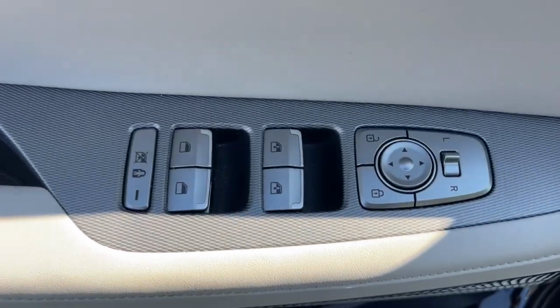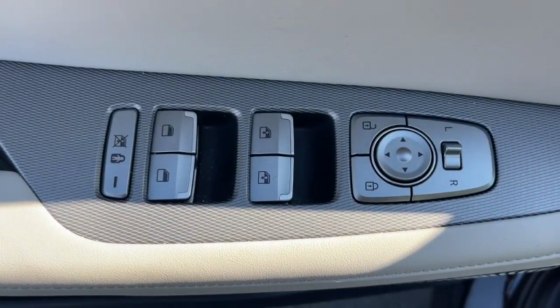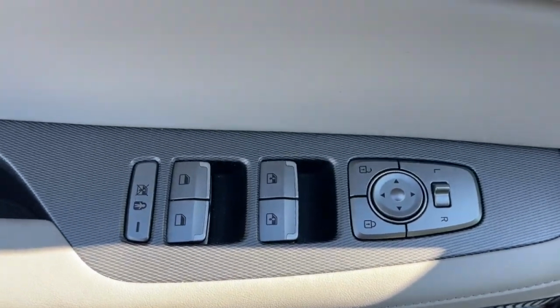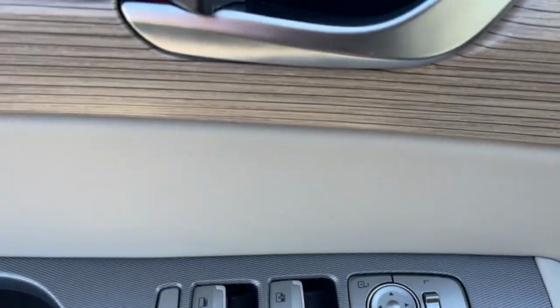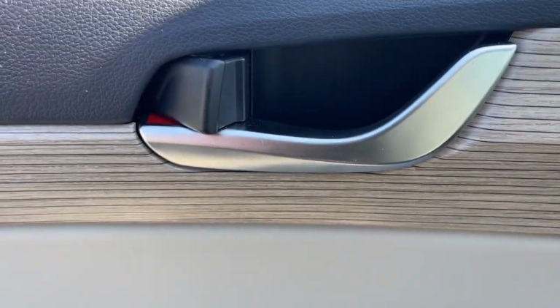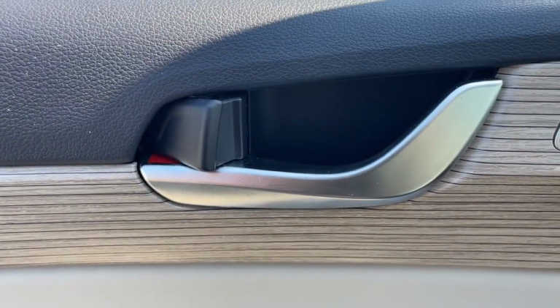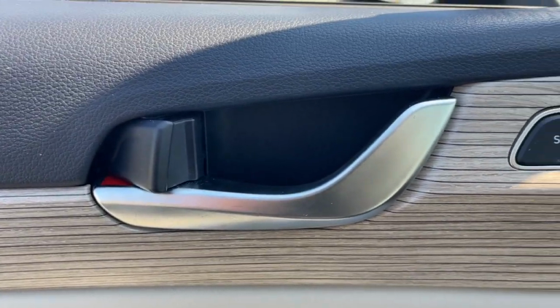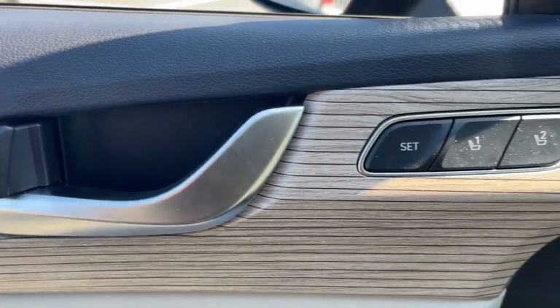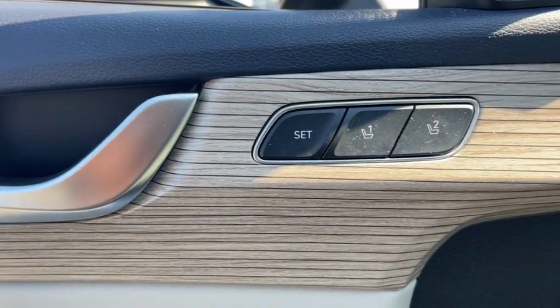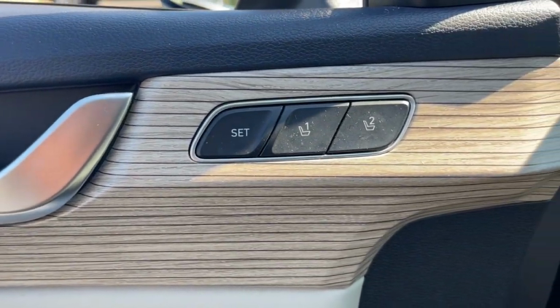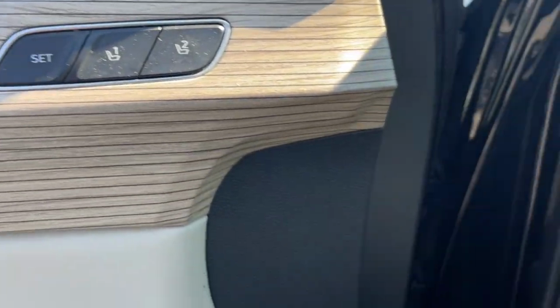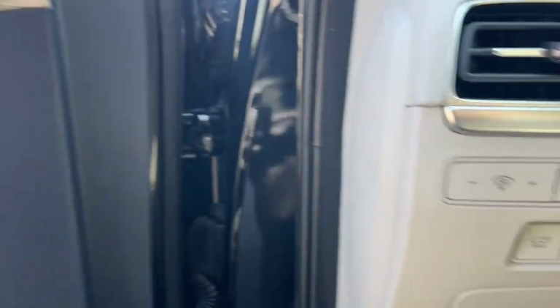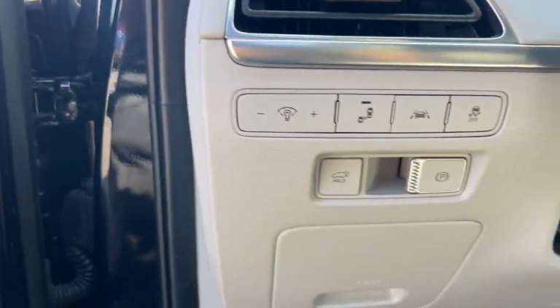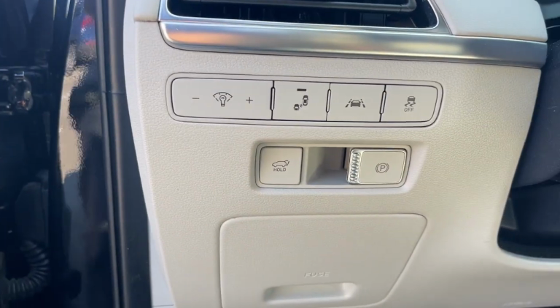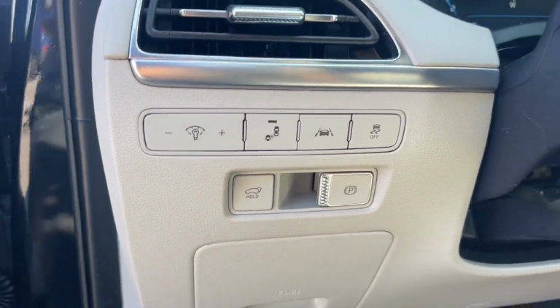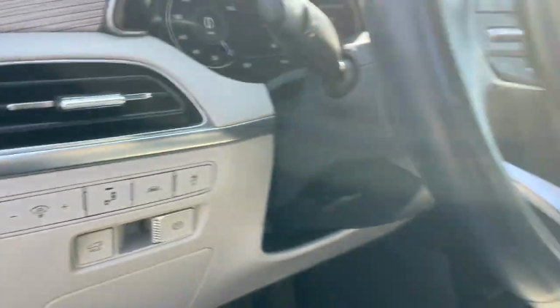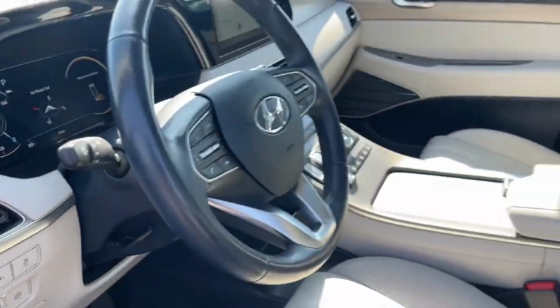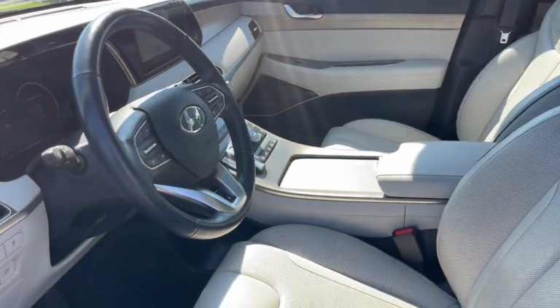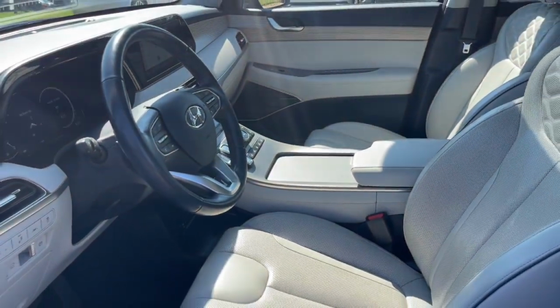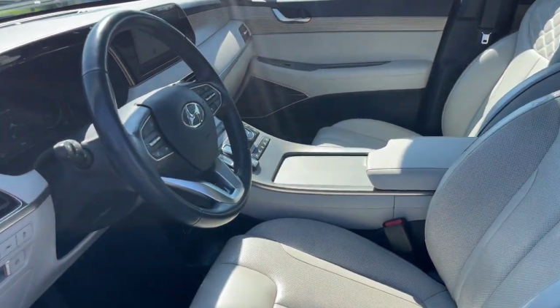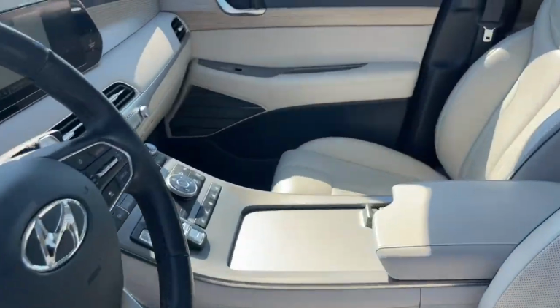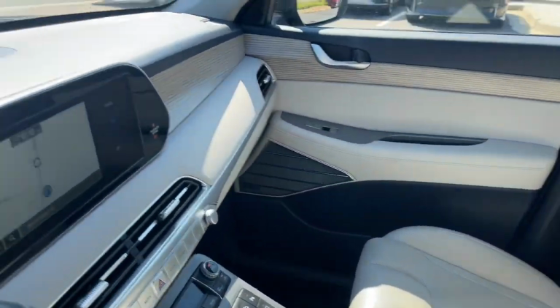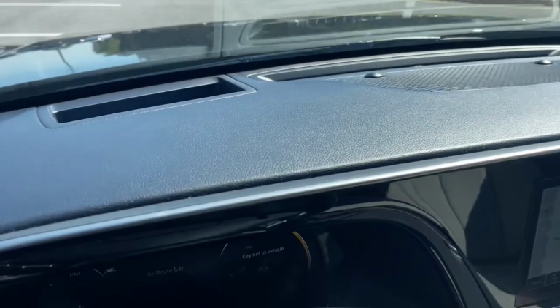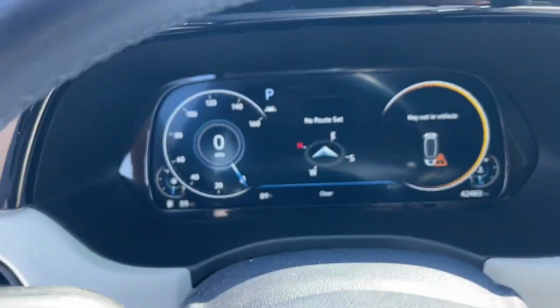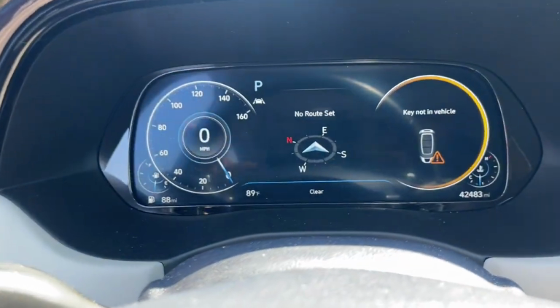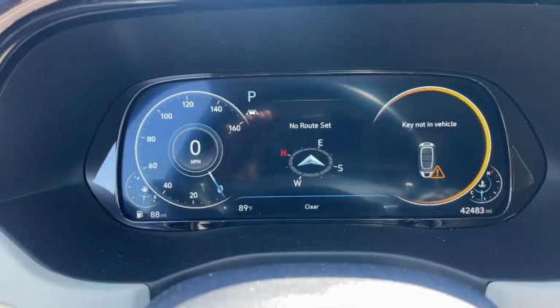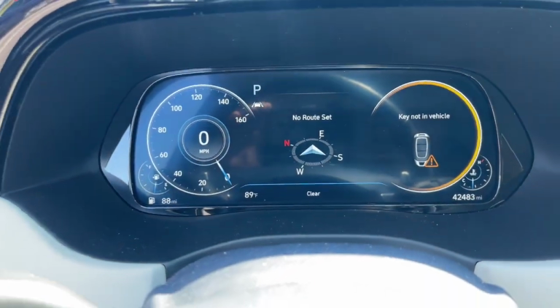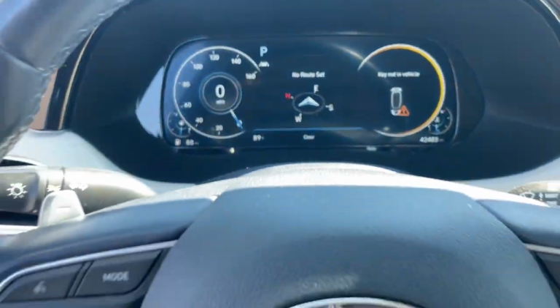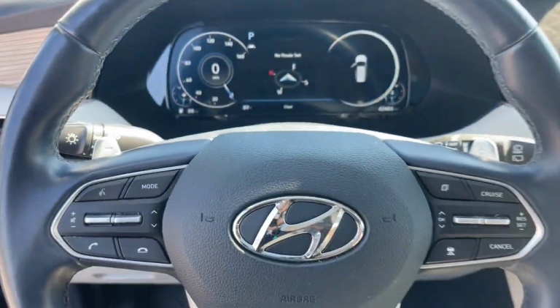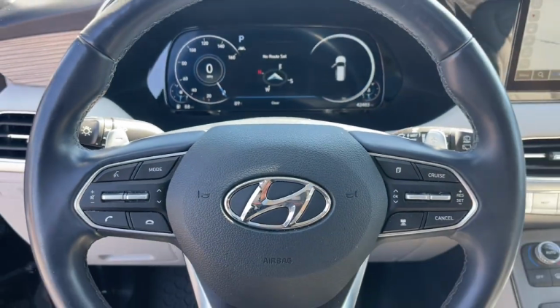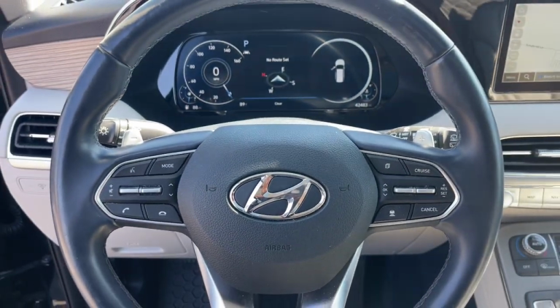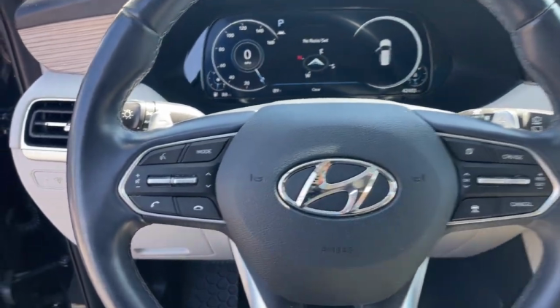Heated steering wheel. Heated and/or cooled front seats. Apple CarPlay and/or Android Auto. Head-up display. Navigation system. Heated driver seat. Keyless entry. Moonroof. Satellite radio. Heated mirrors.